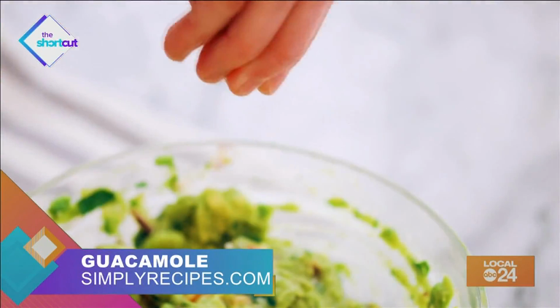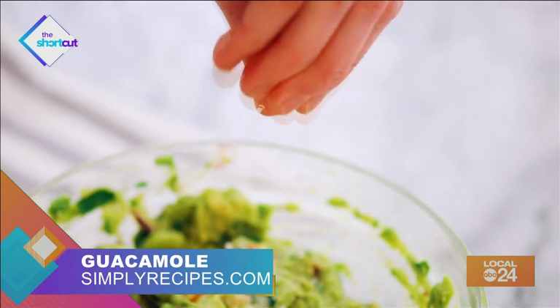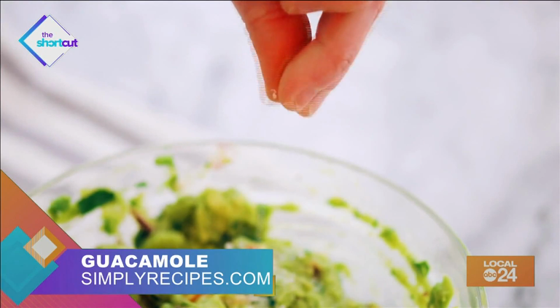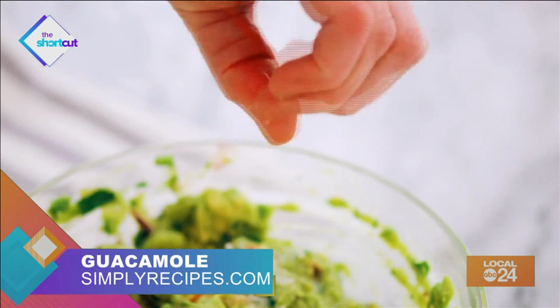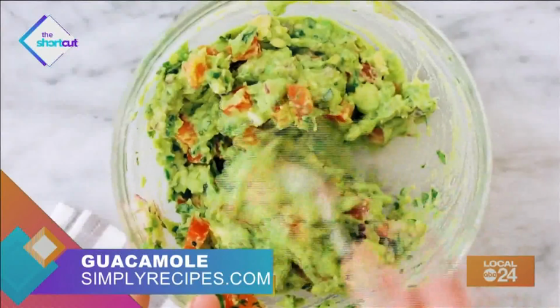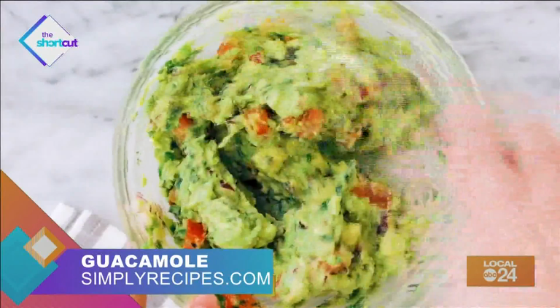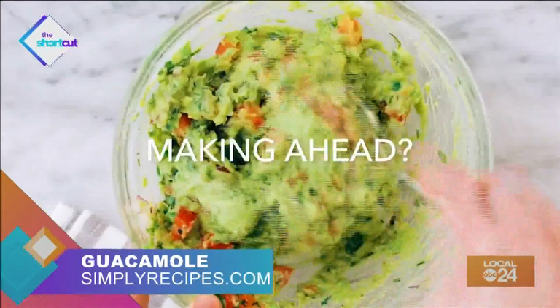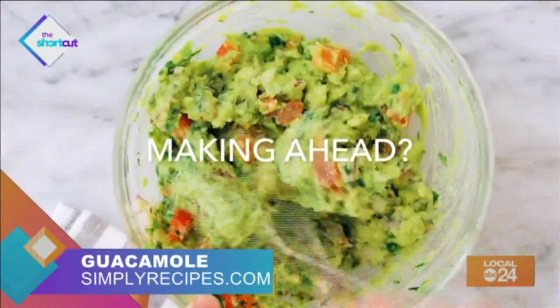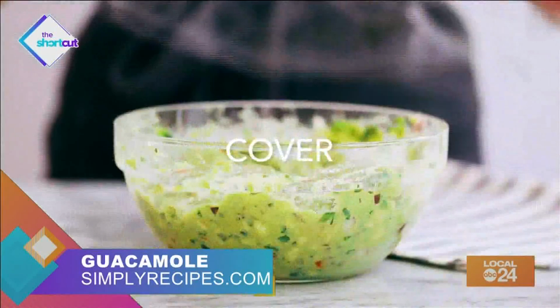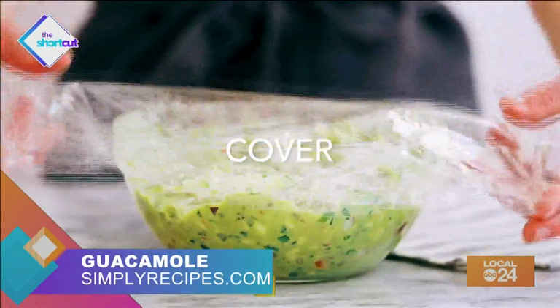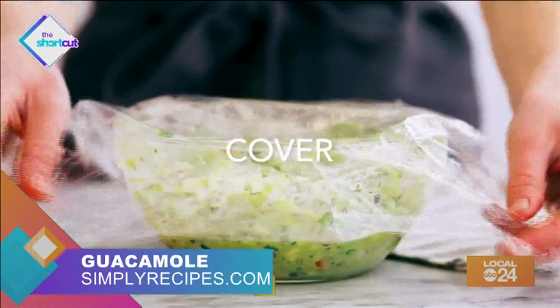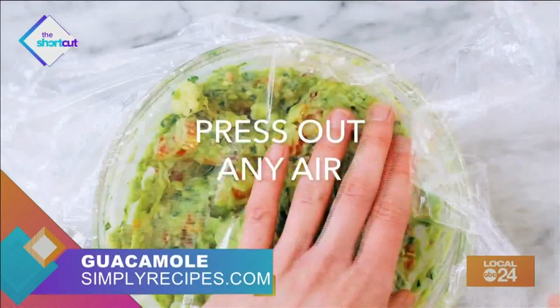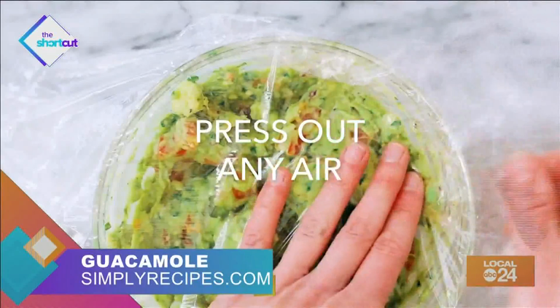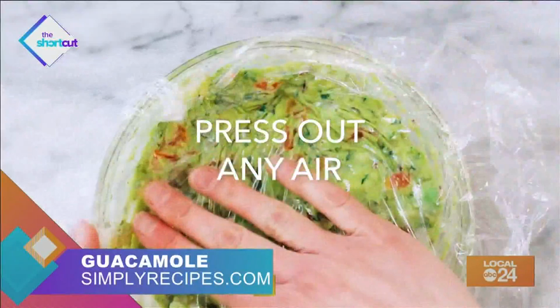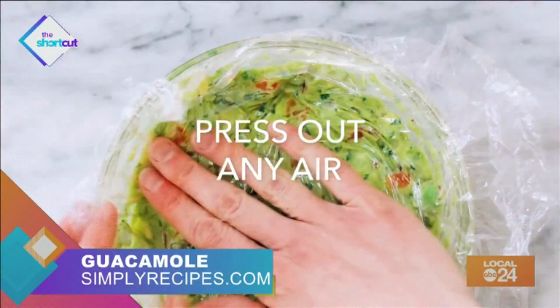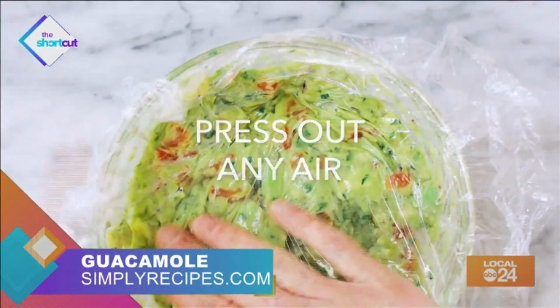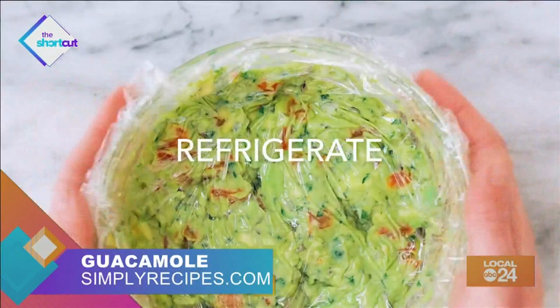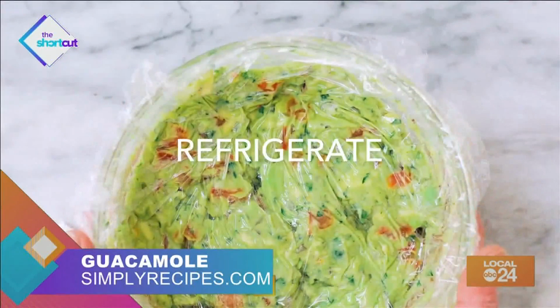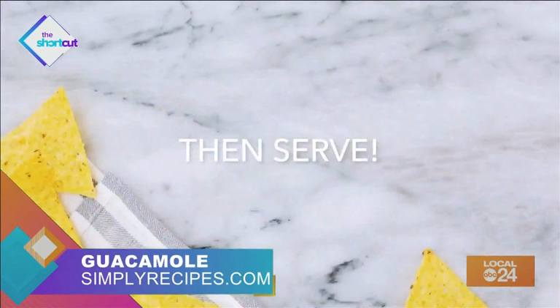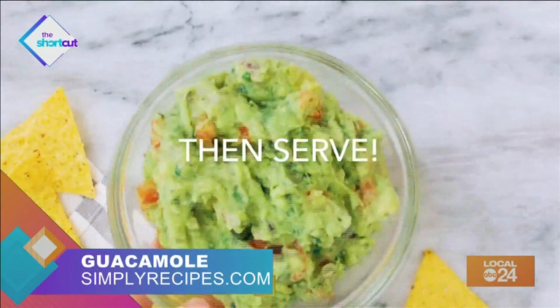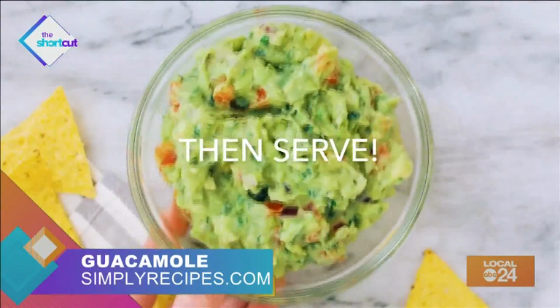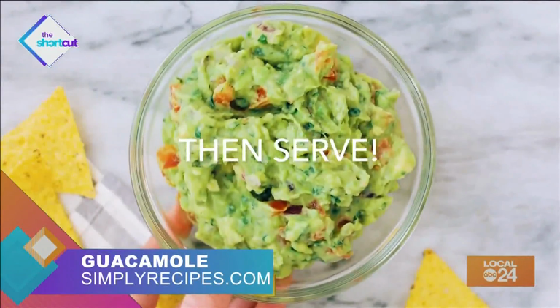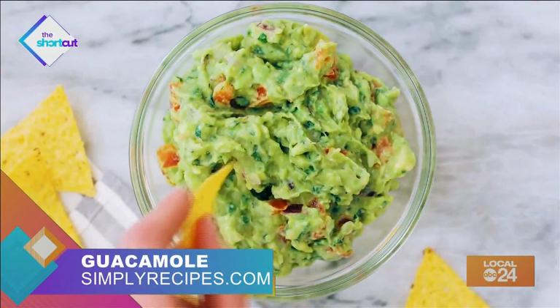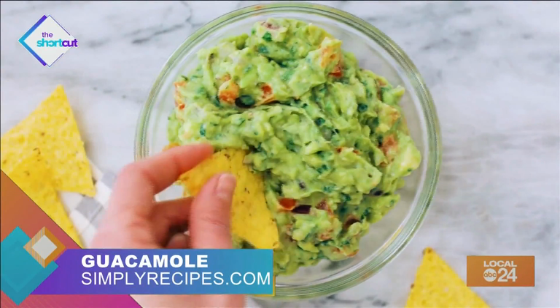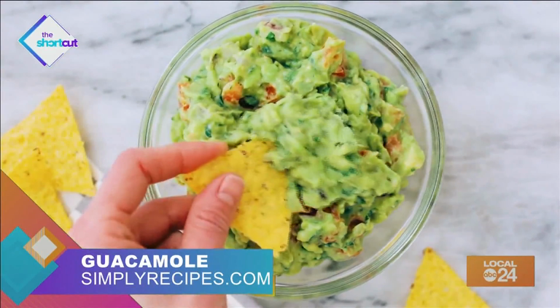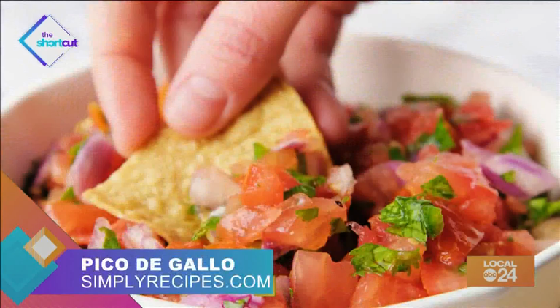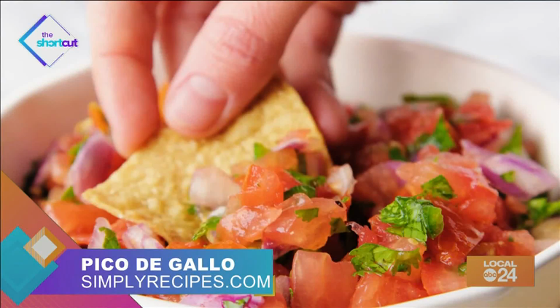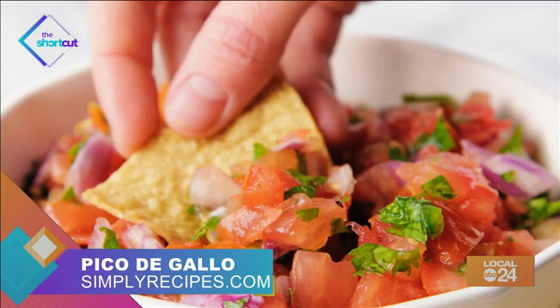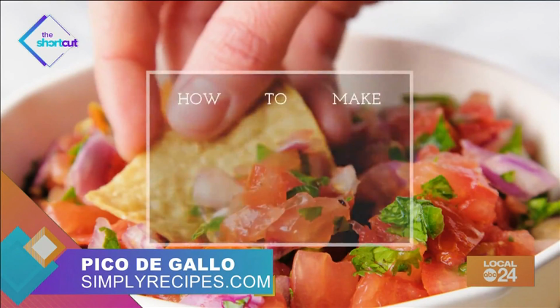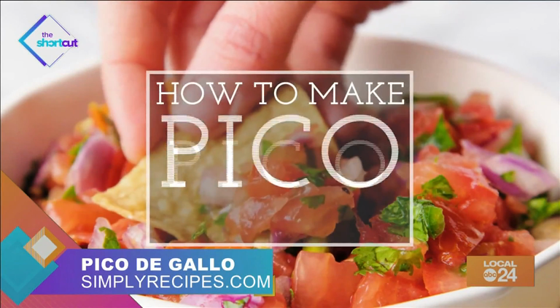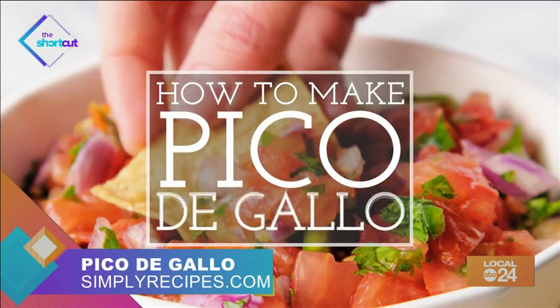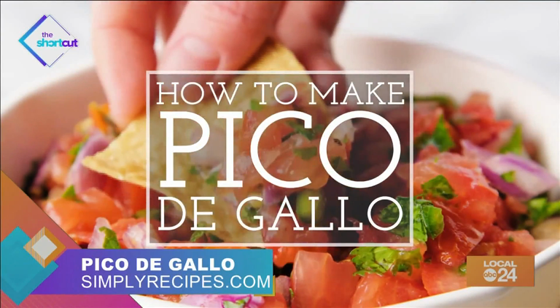And that's it. Now, if you're waiting to serve it for later, cover it with some plastic wrap, press out any air, and pop it in the refrigerator. When you're ready to serve, take it out, grab your favorite tortilla chips, and eat up. Check out this easy pico de gallo recipe I found online at